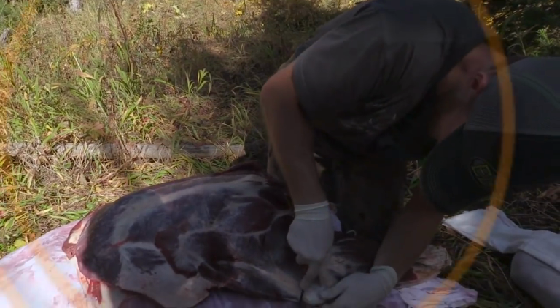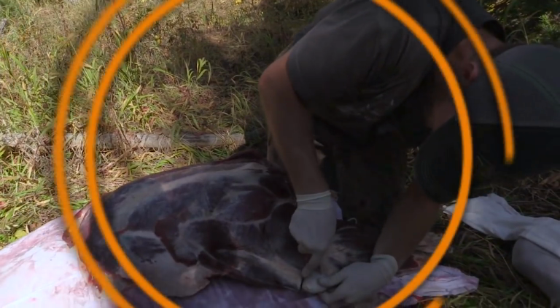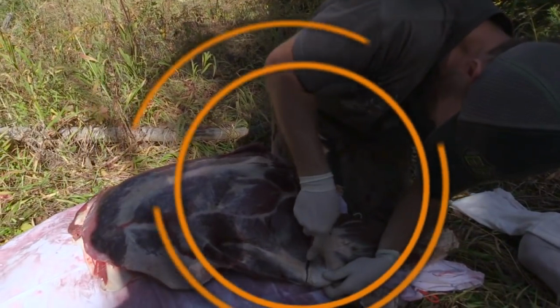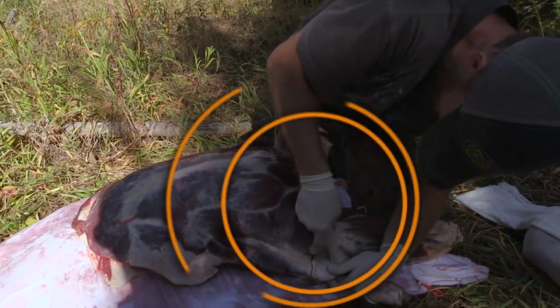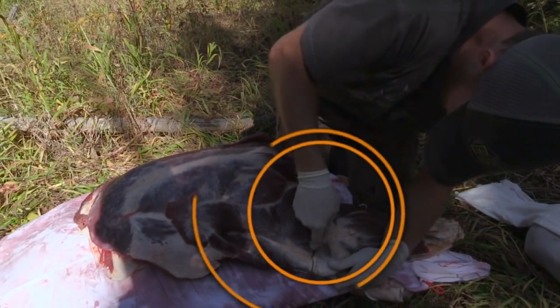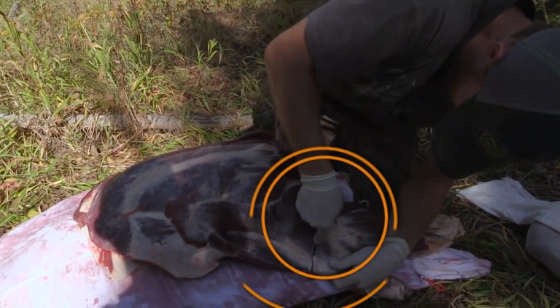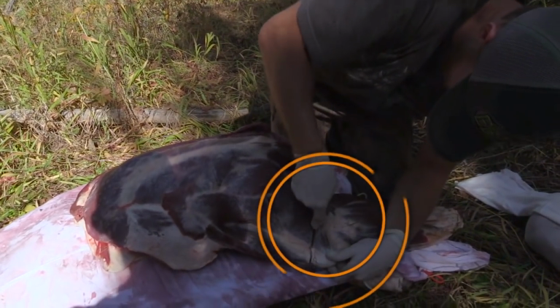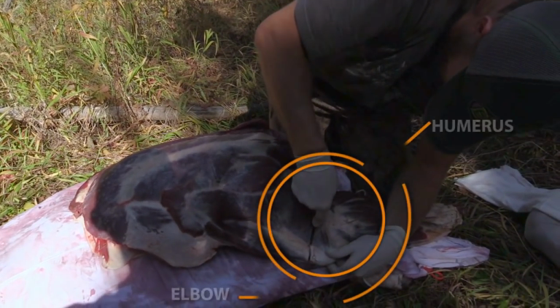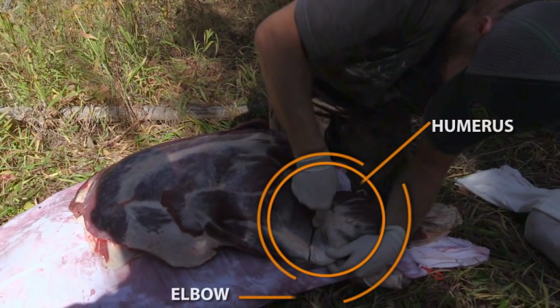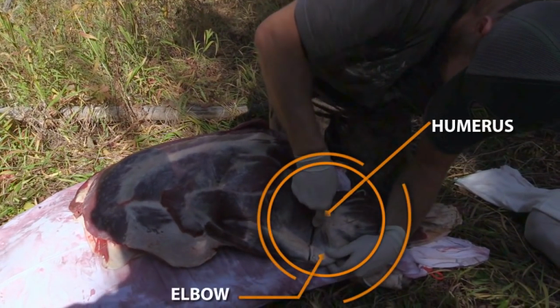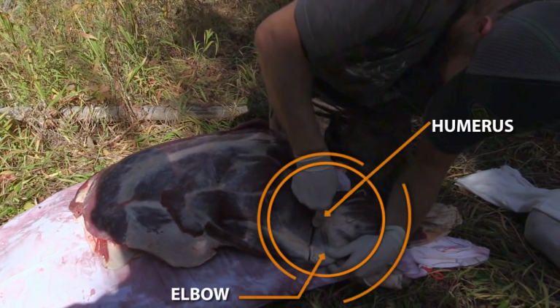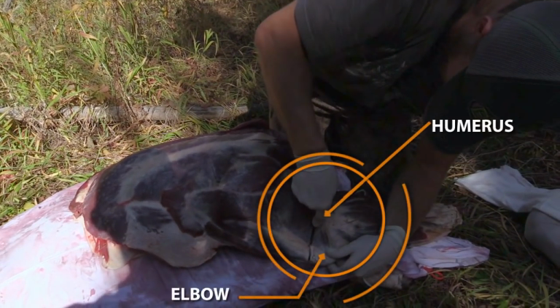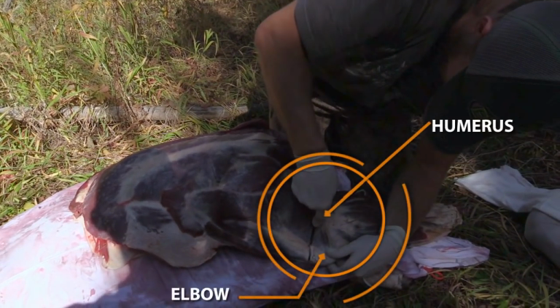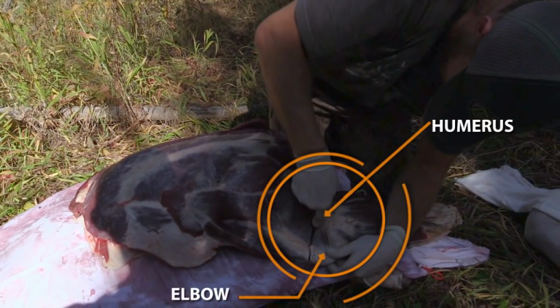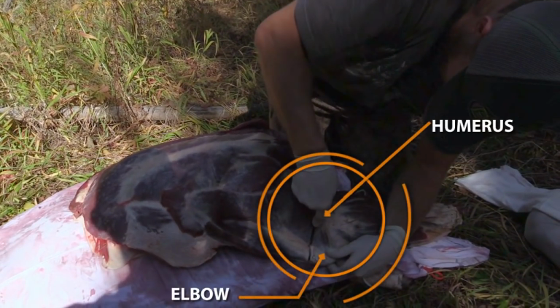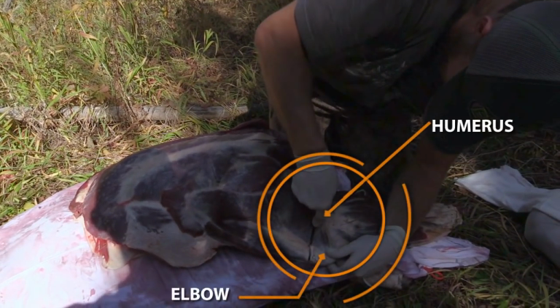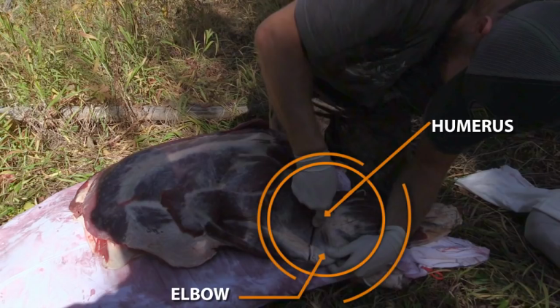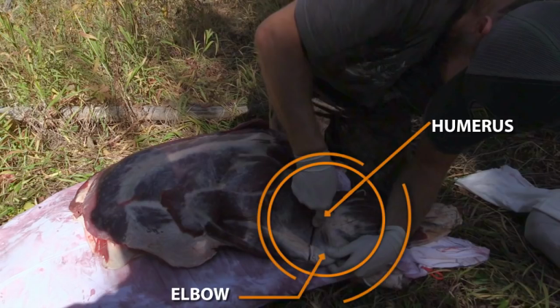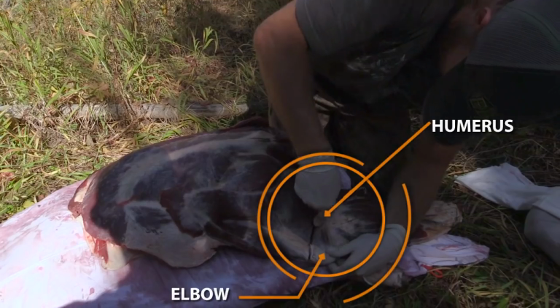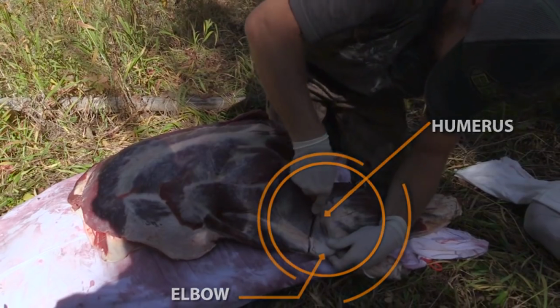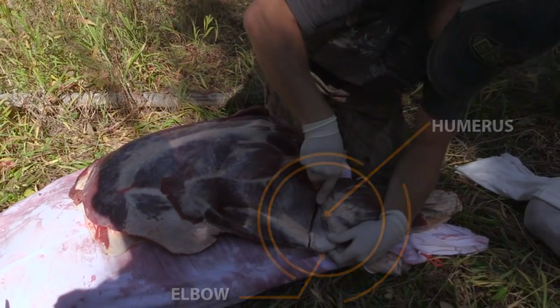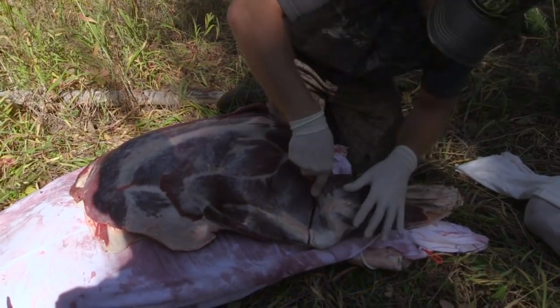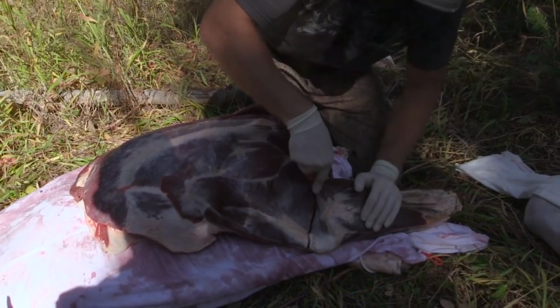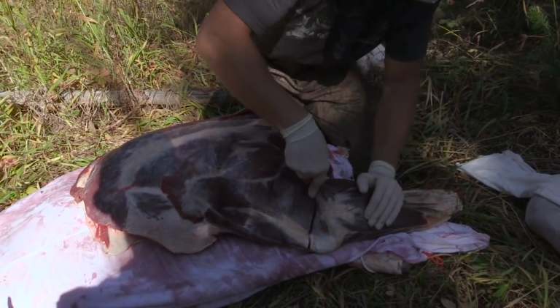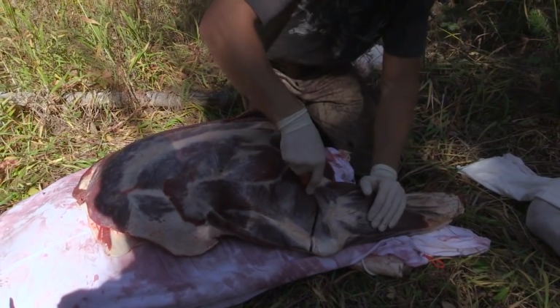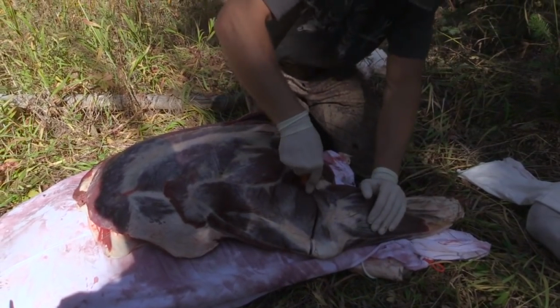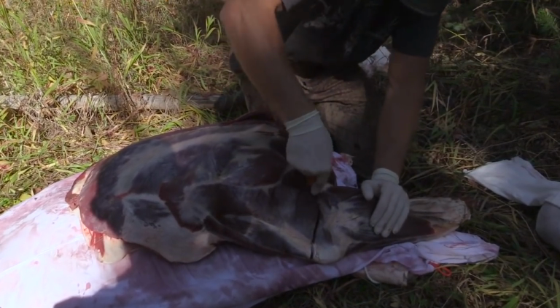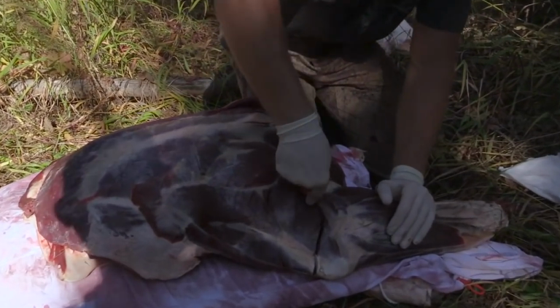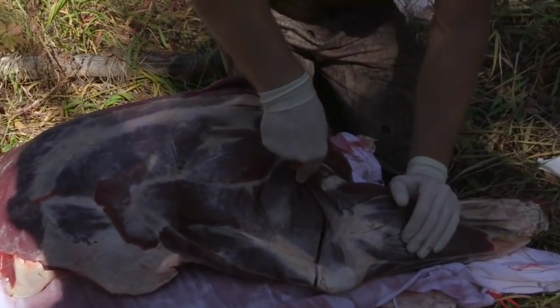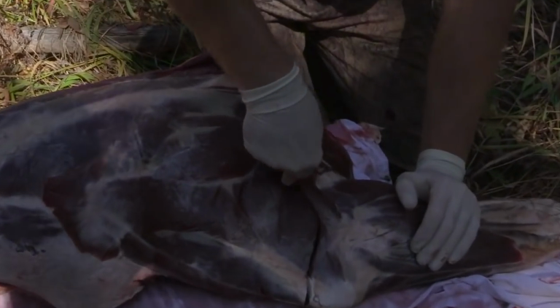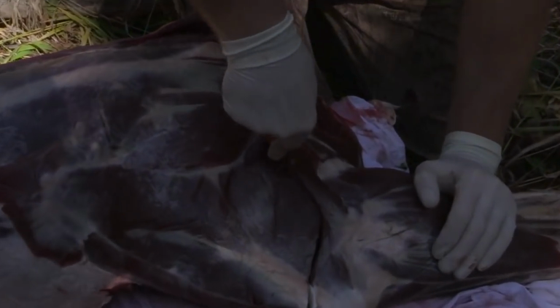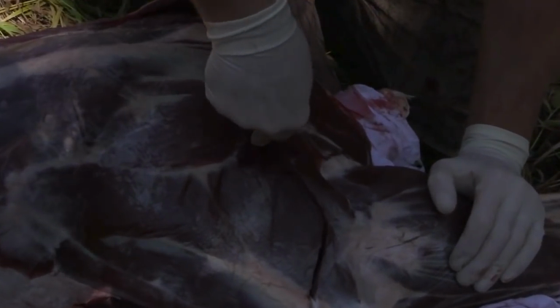Begin by removing the meat behind the scapula. Start your cut at the top of the elbow joint, cutting above the humerus bone, then following the curve of the scapula with your knife.